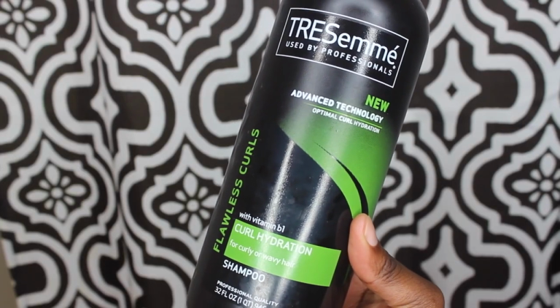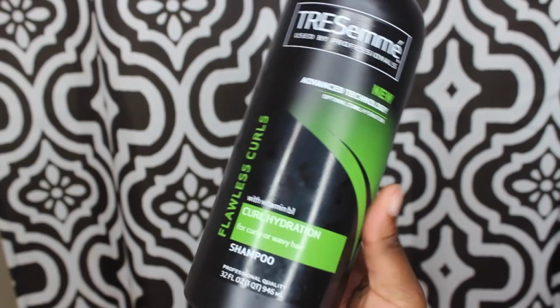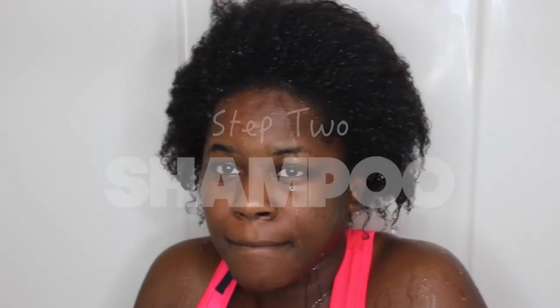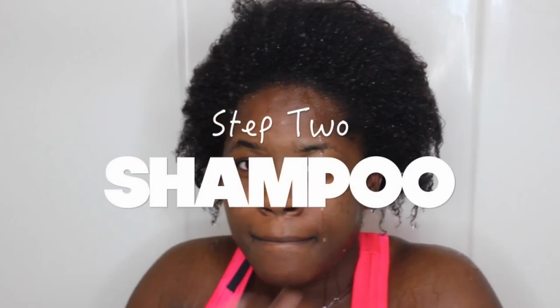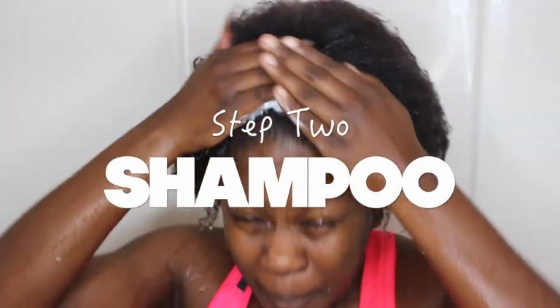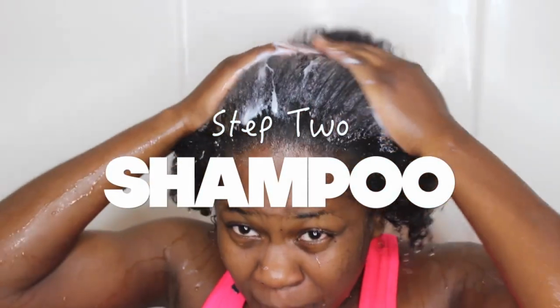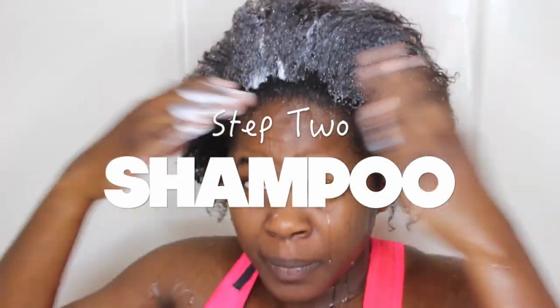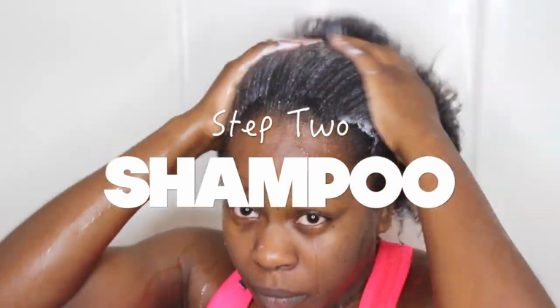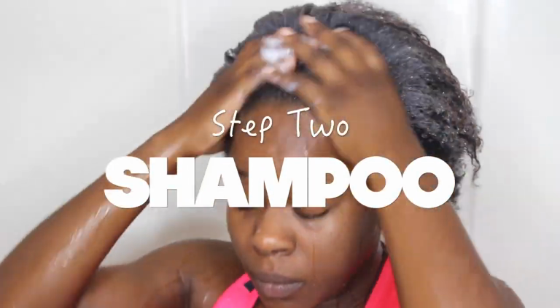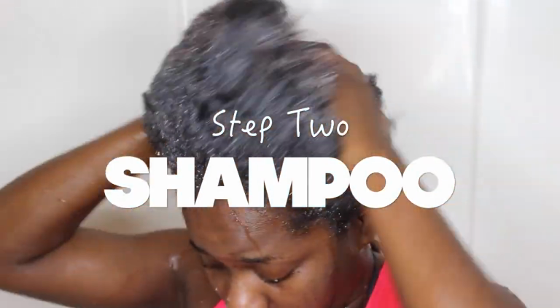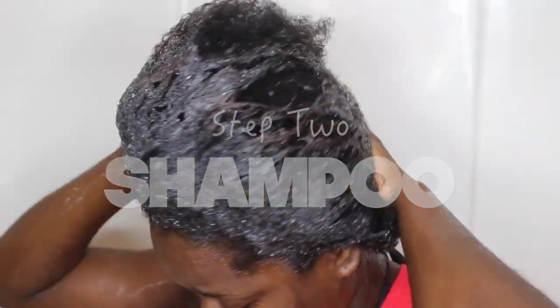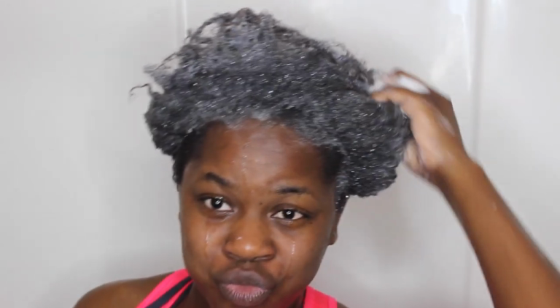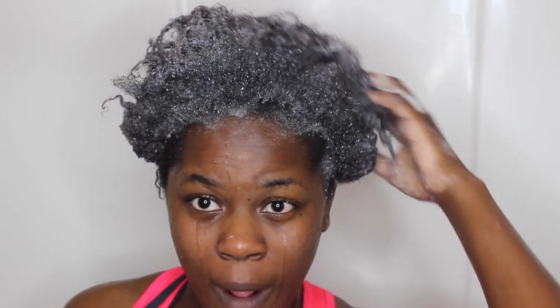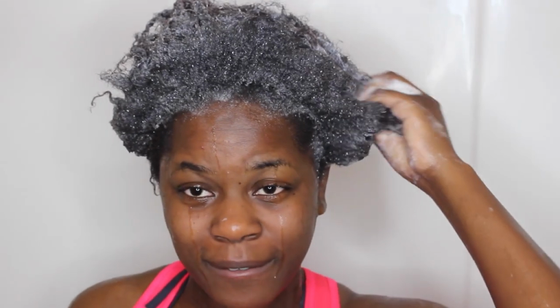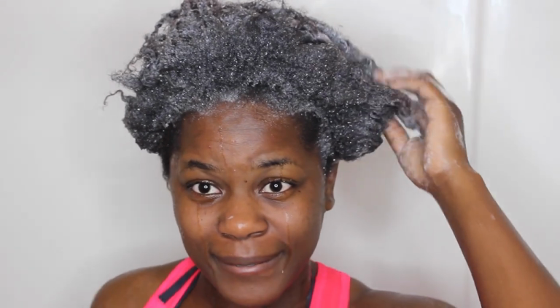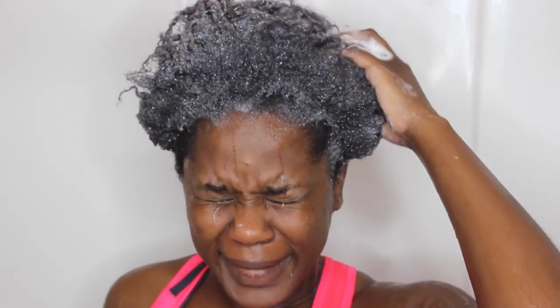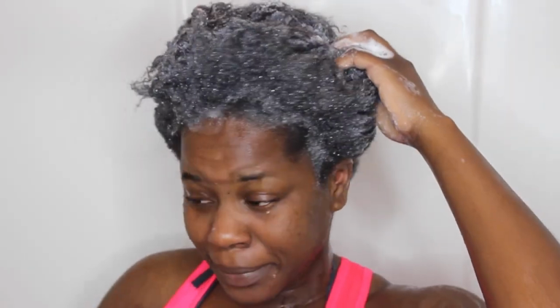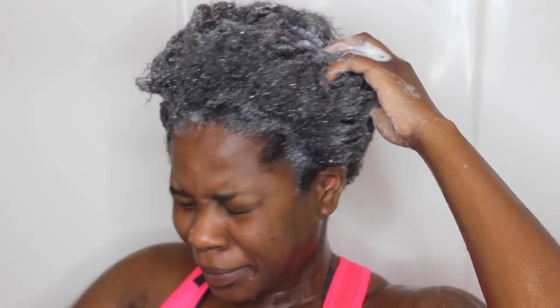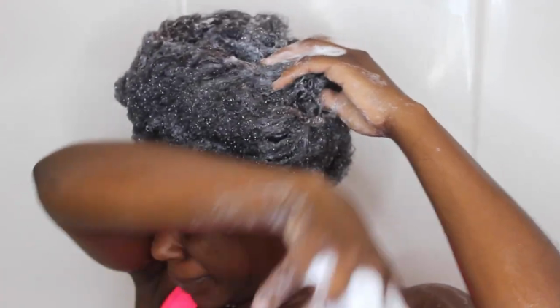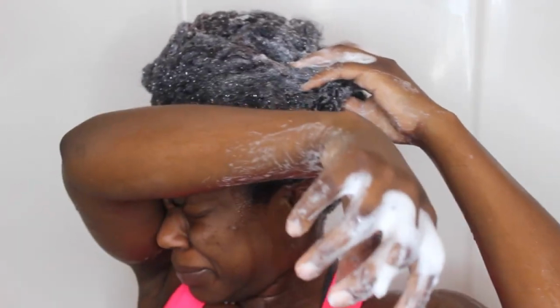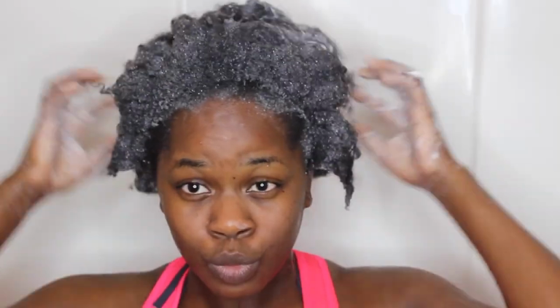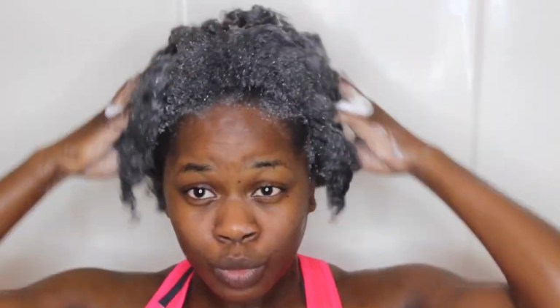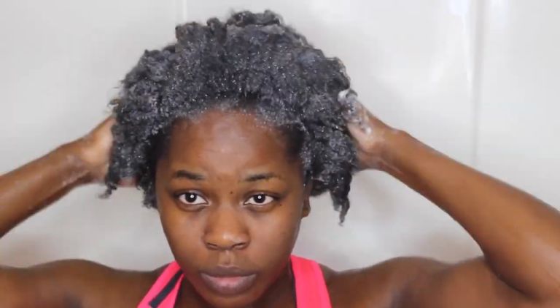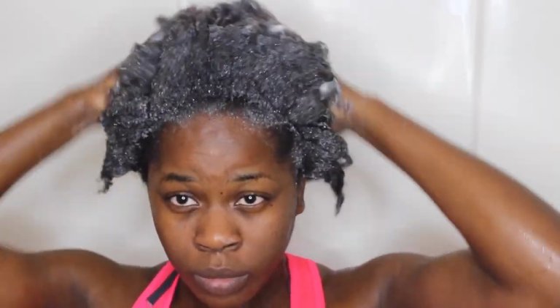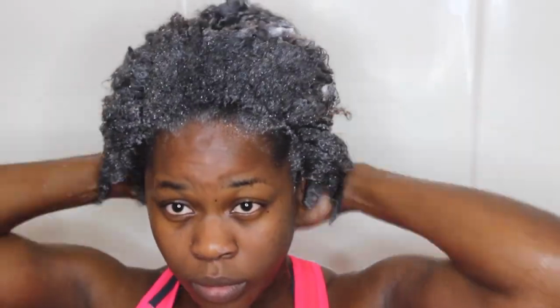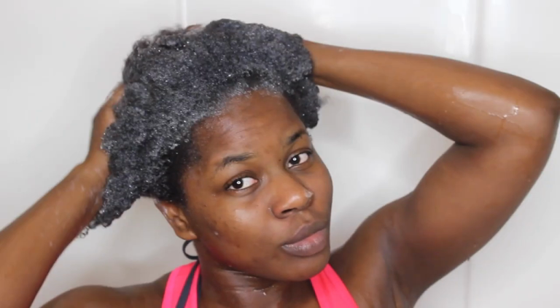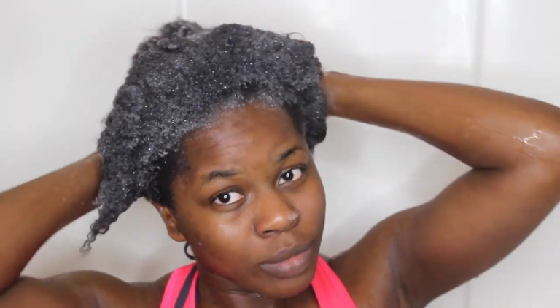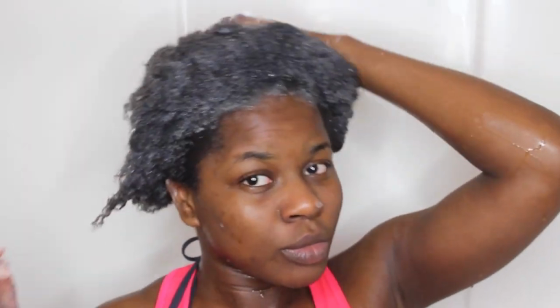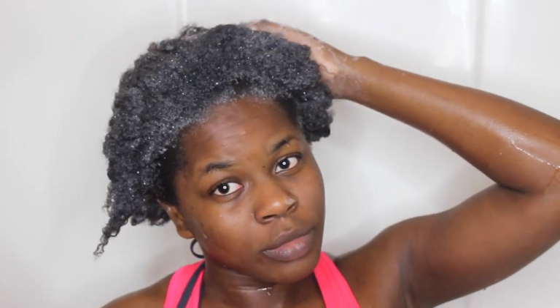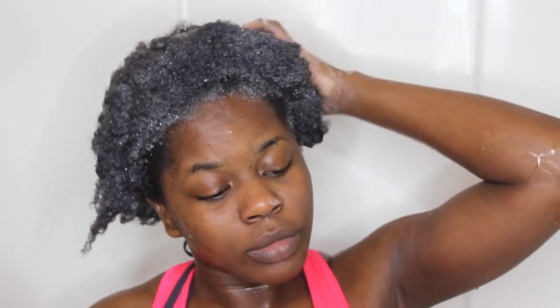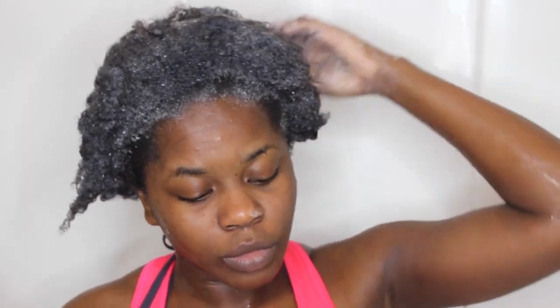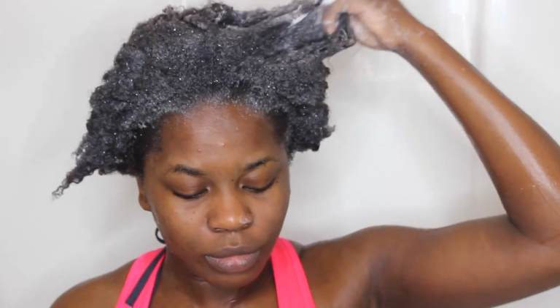The first thing I do is shampoo my hair. This was such a struggle to record — tell me why I'm posing instead of actually washing my hair.